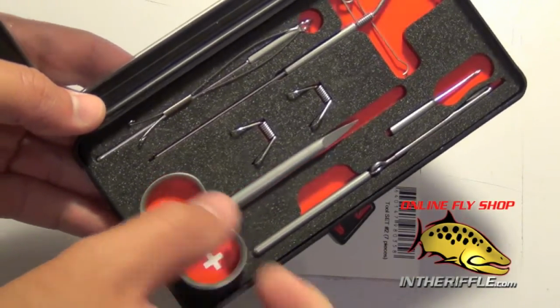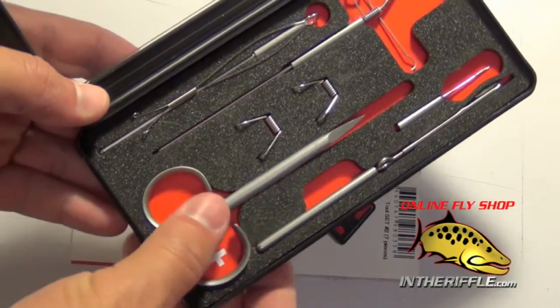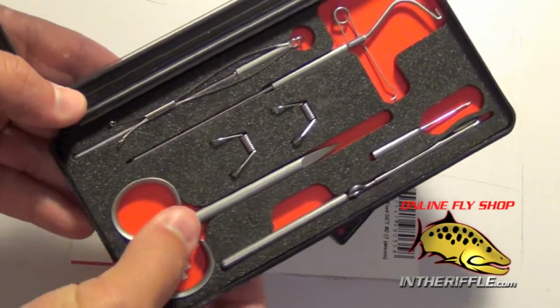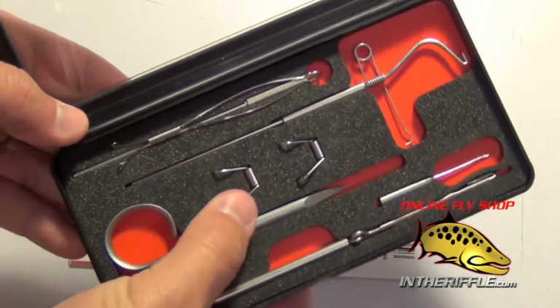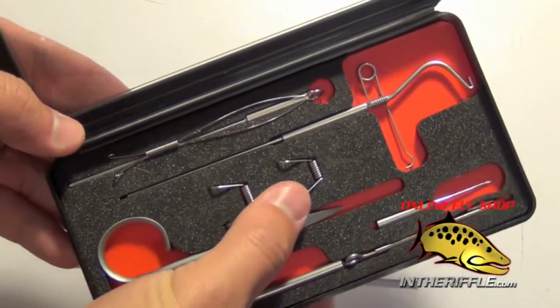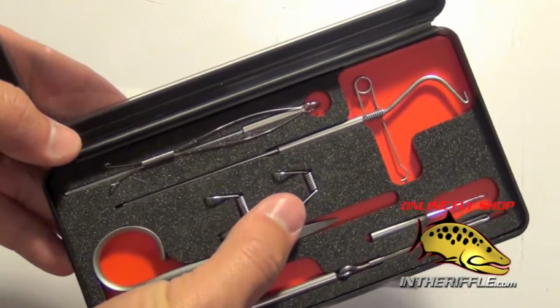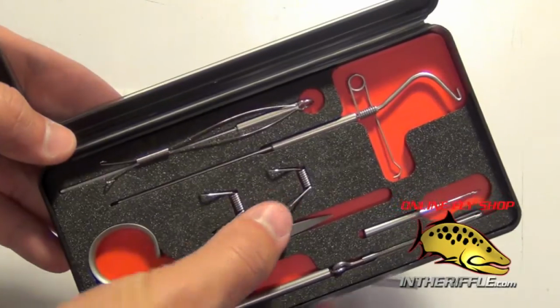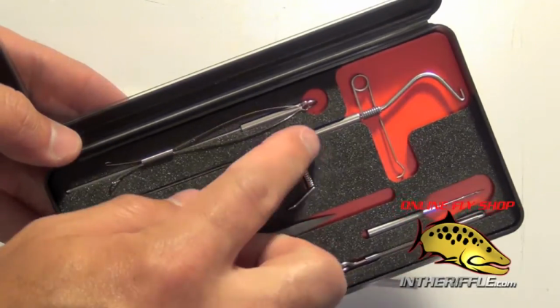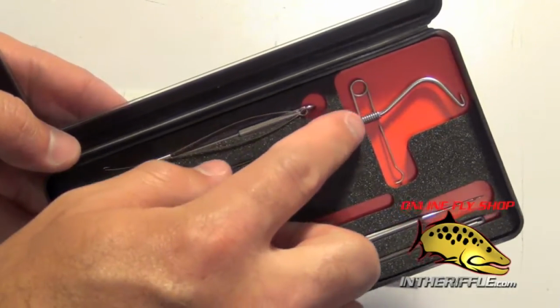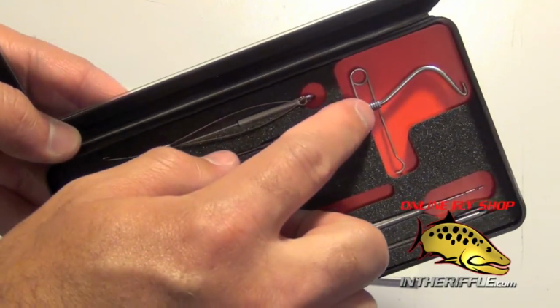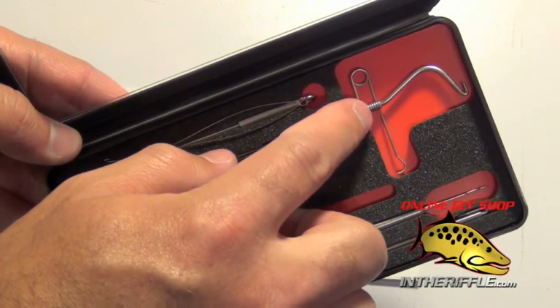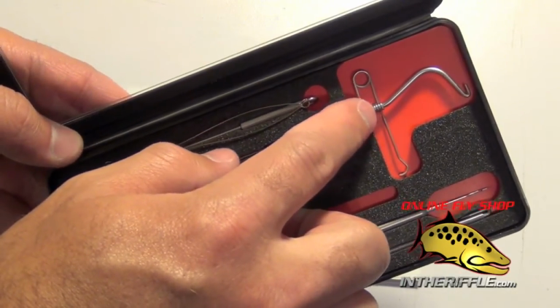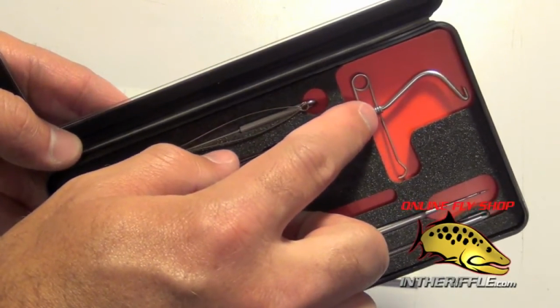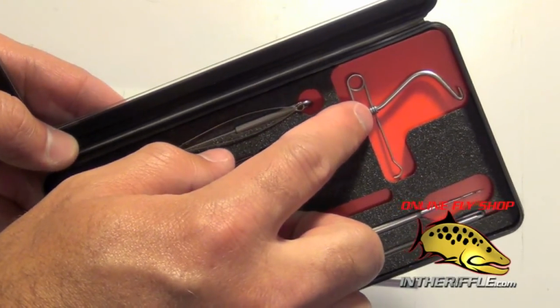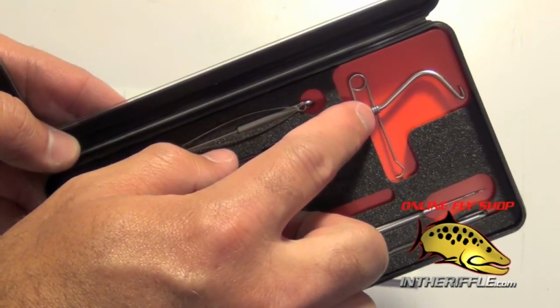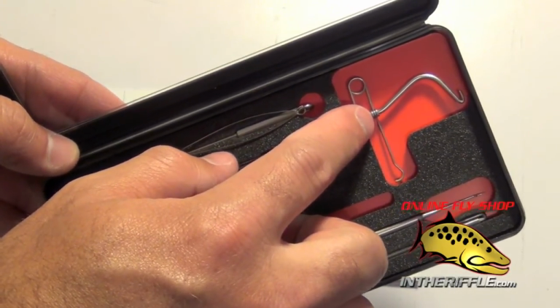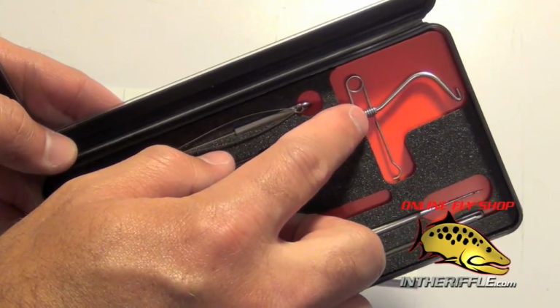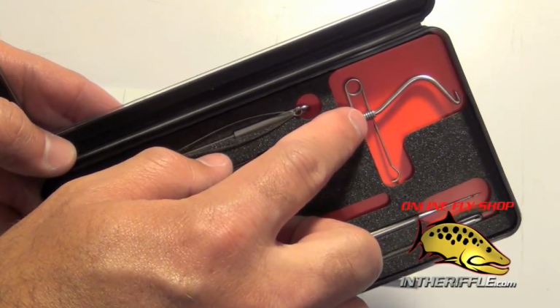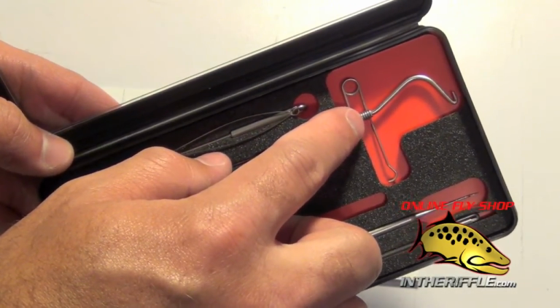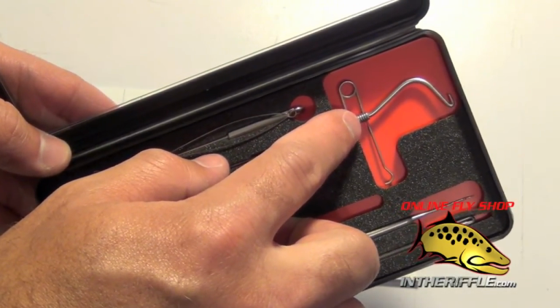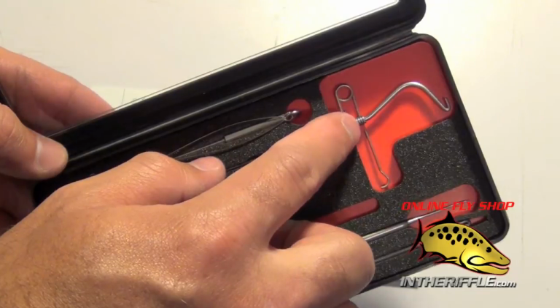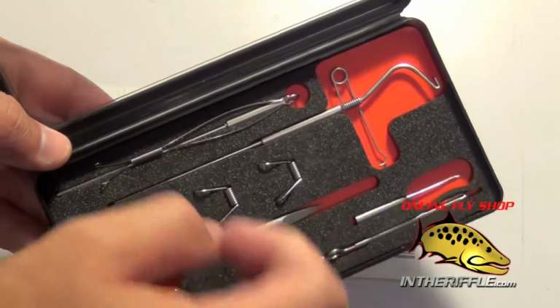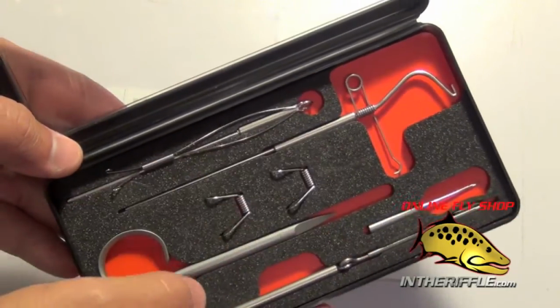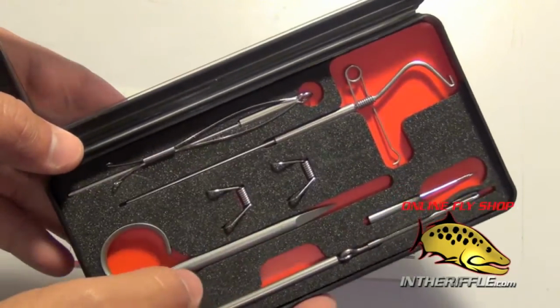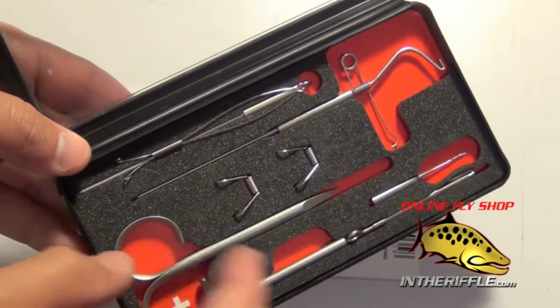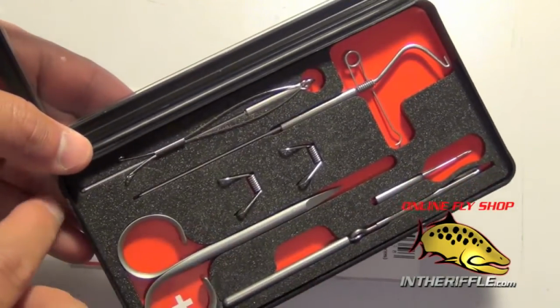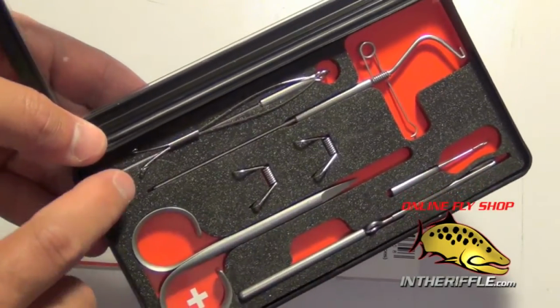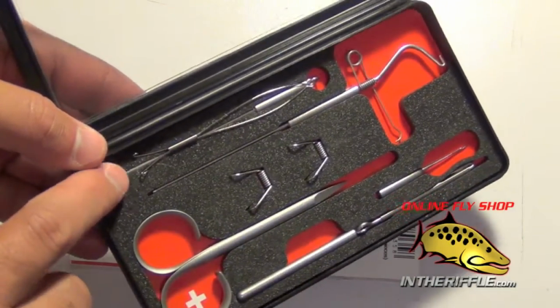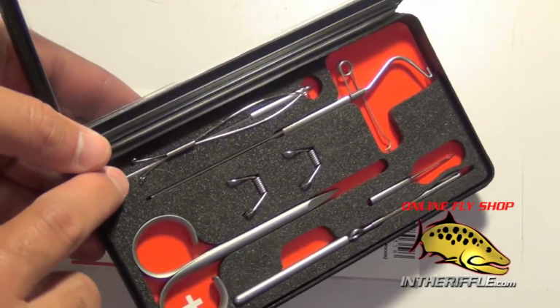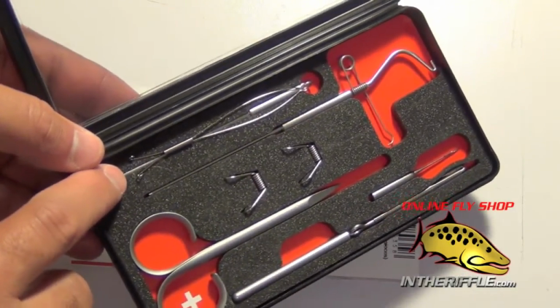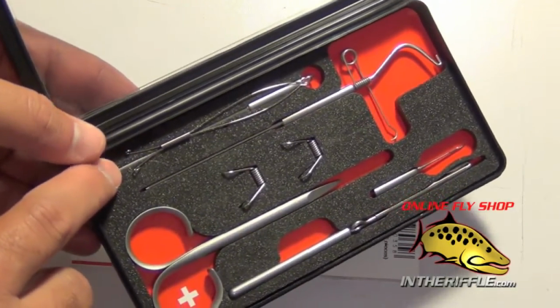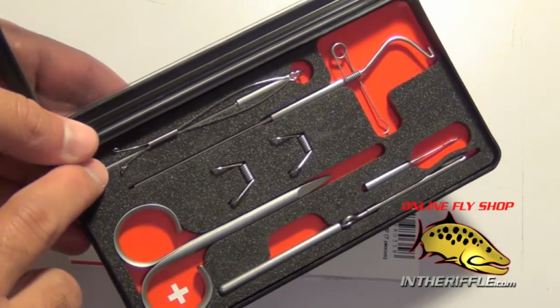You're going to get your dubbing loop clamps, a spring action spring-loaded whip finisher that will protect your delicate threads and they will not break when you whip finish. Also a dubbing loop twisting tool.